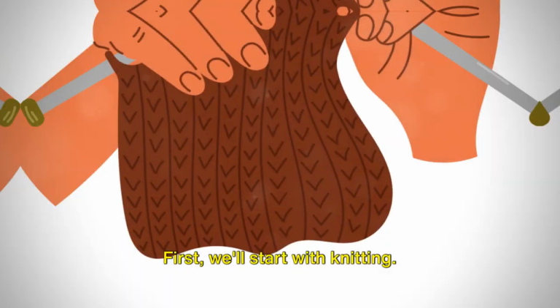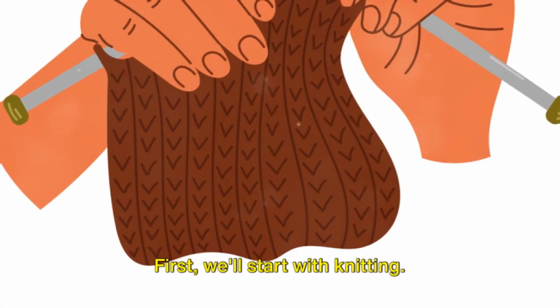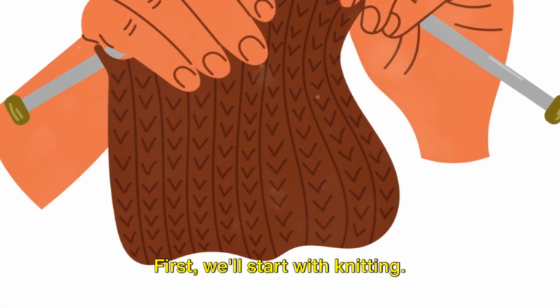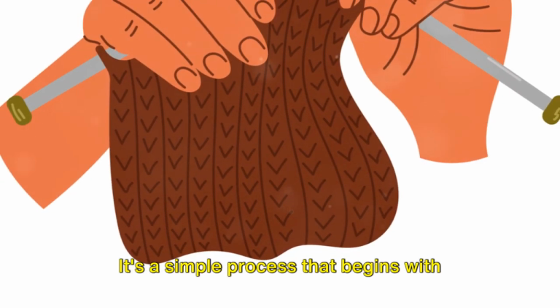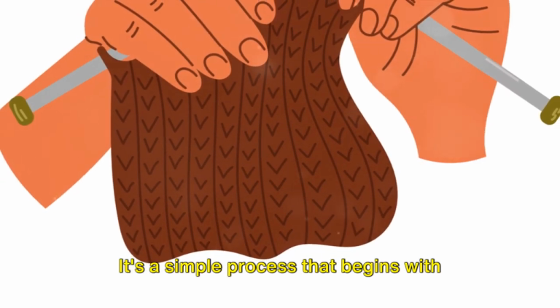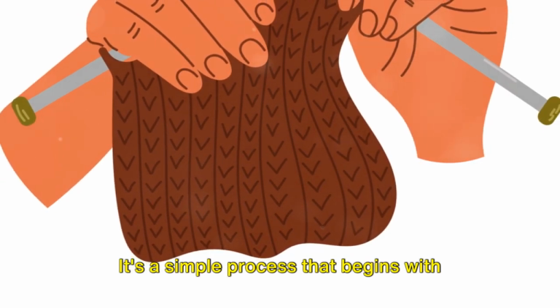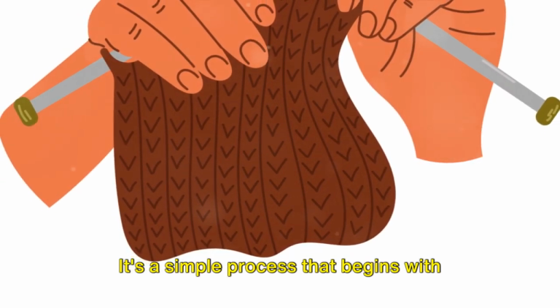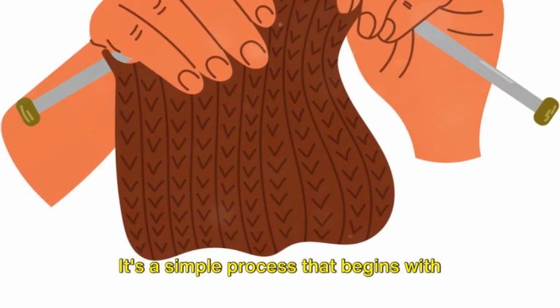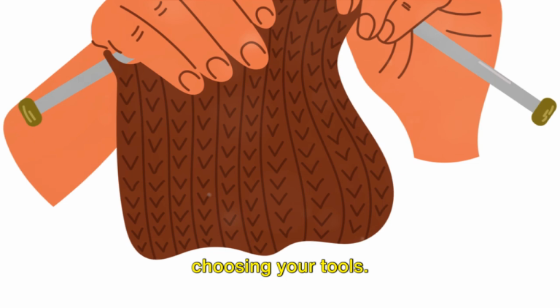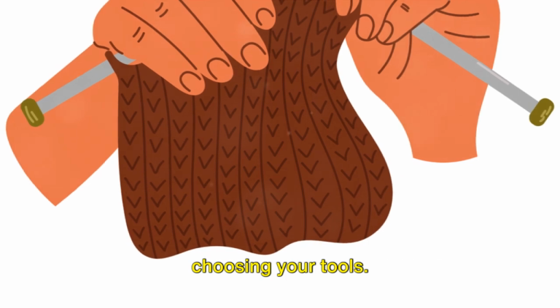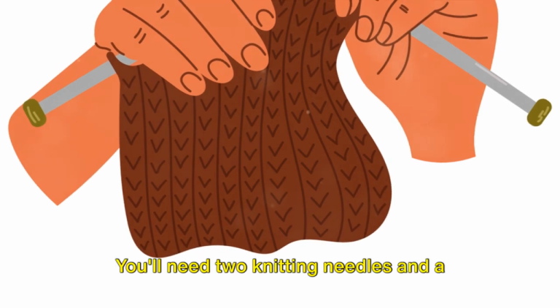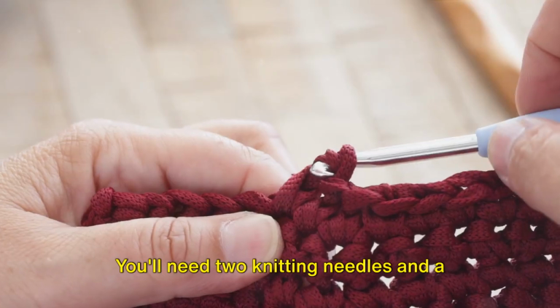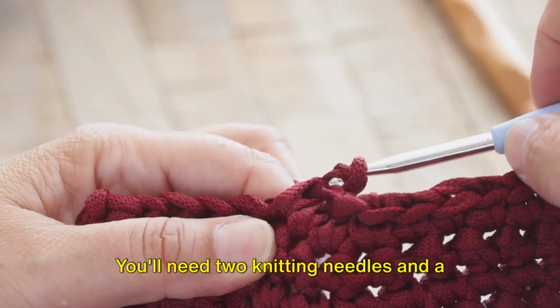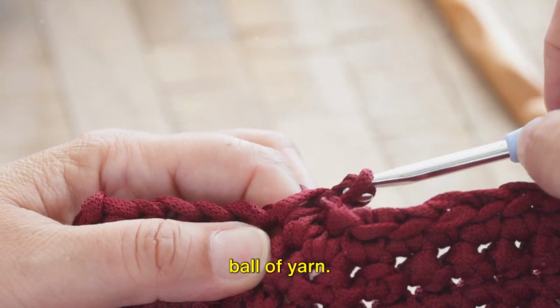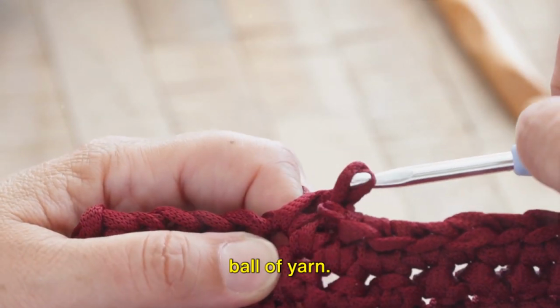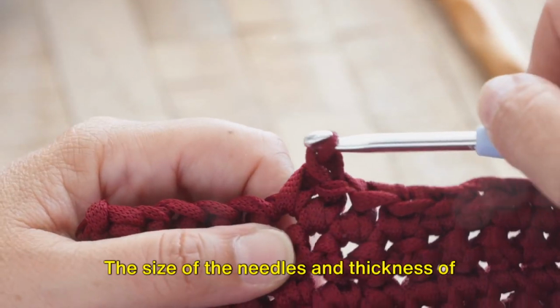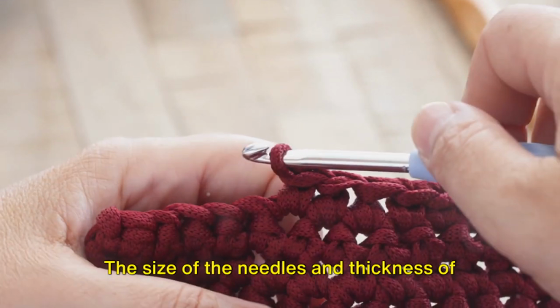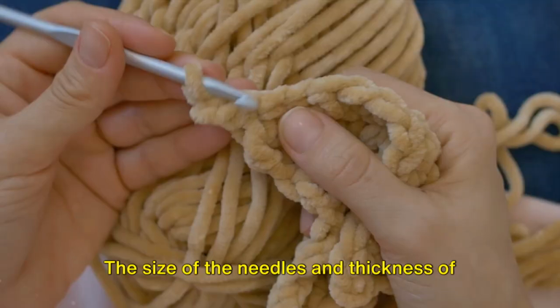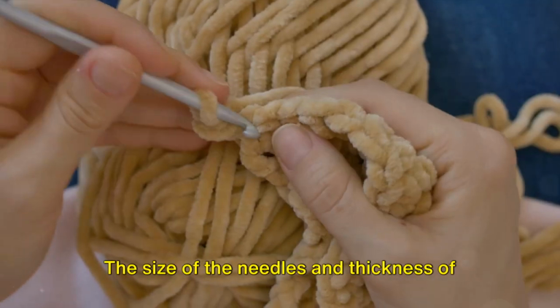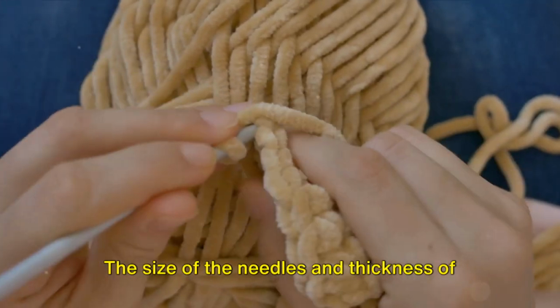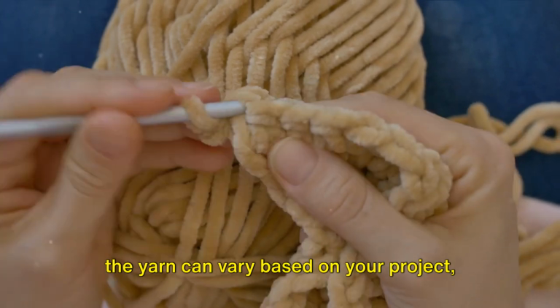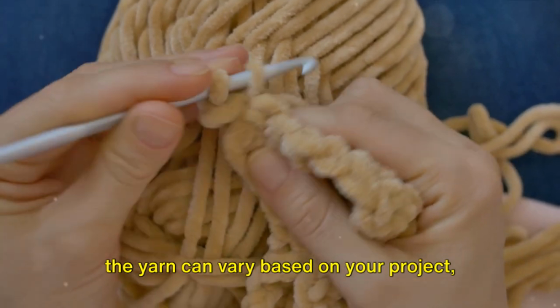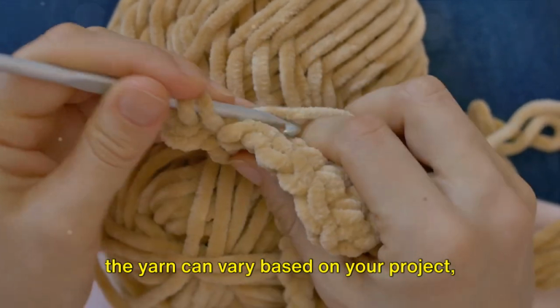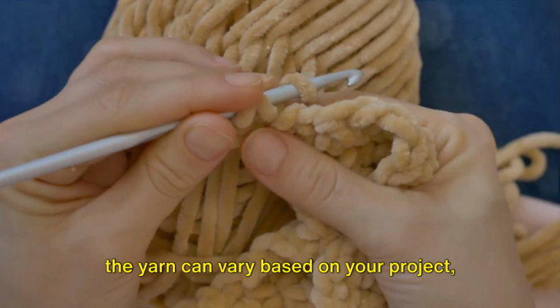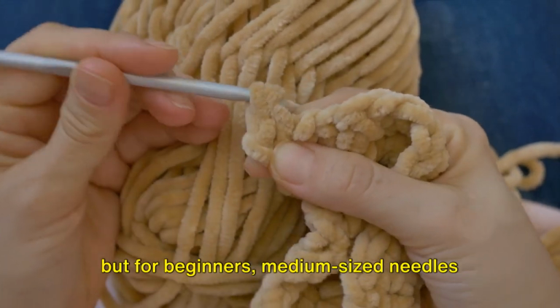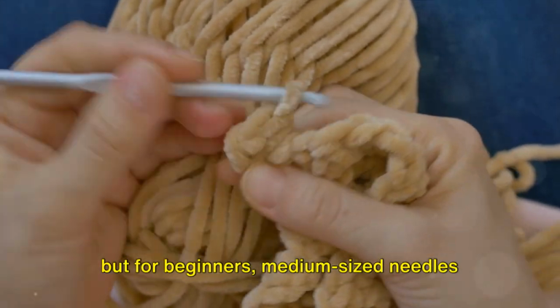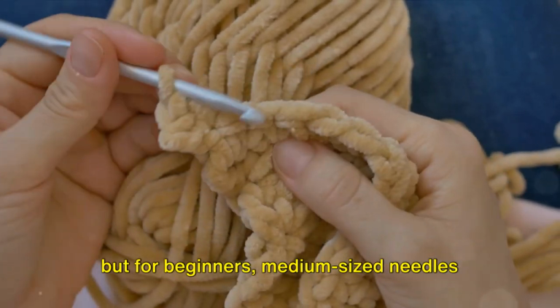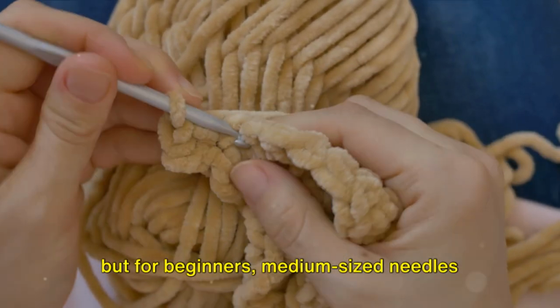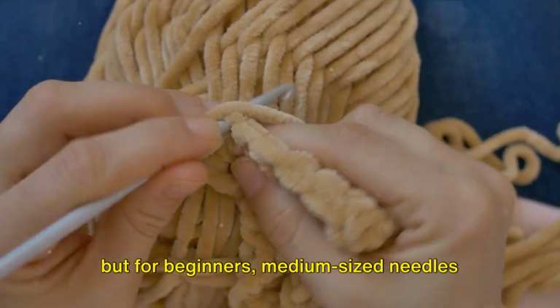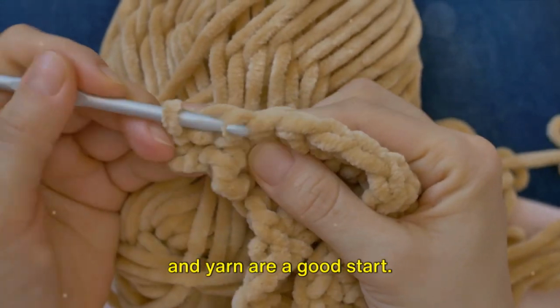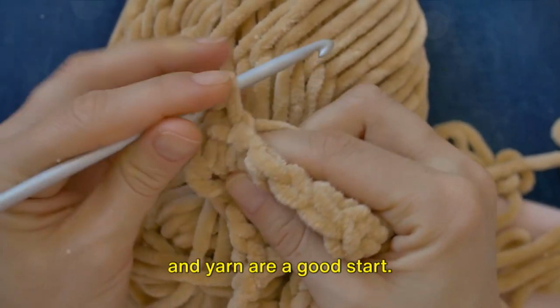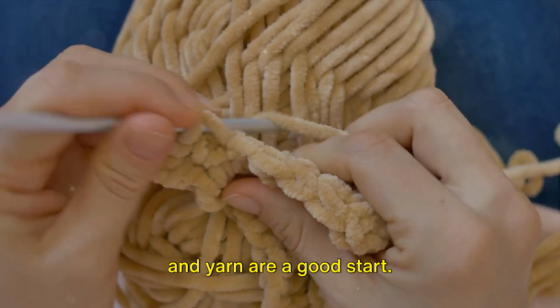First, we'll start with knitting. It's a simple process that begins with choosing your tools. You'll need two knitting needles and a ball of yarn. The size of the needles and thickness of the yarn can vary based on your project, but for beginners, medium-sized needles and yarn are a good start.